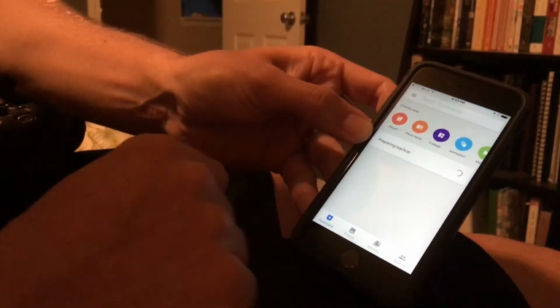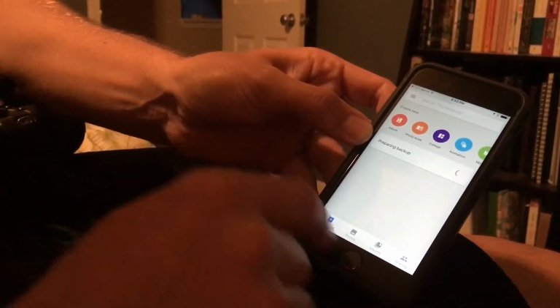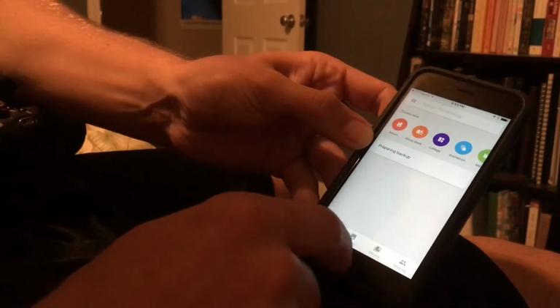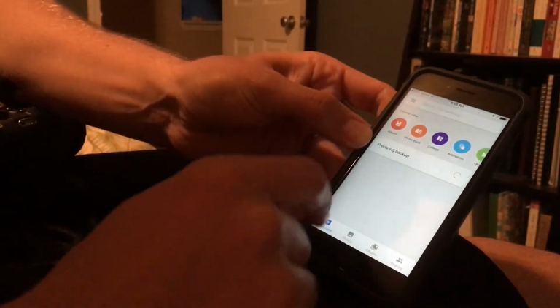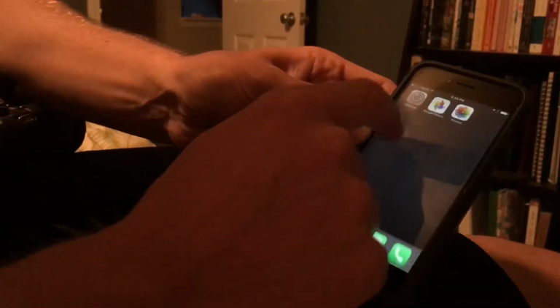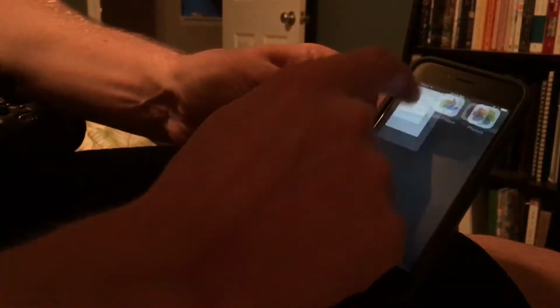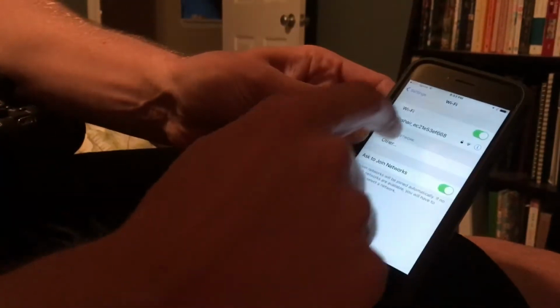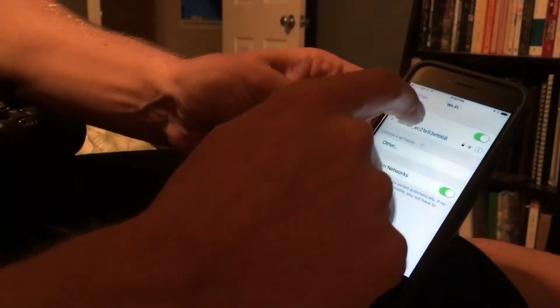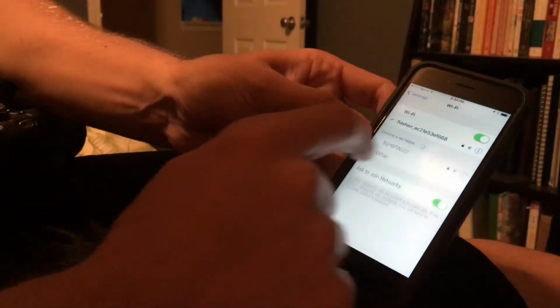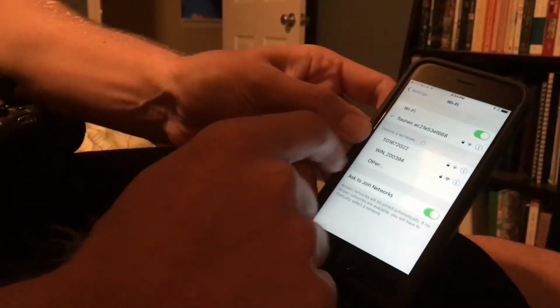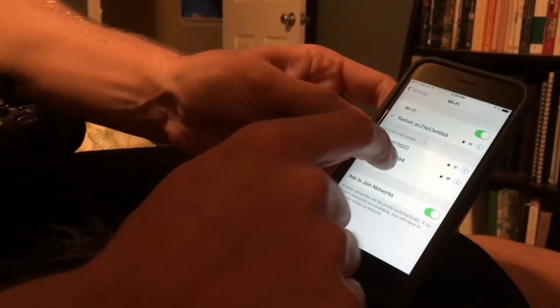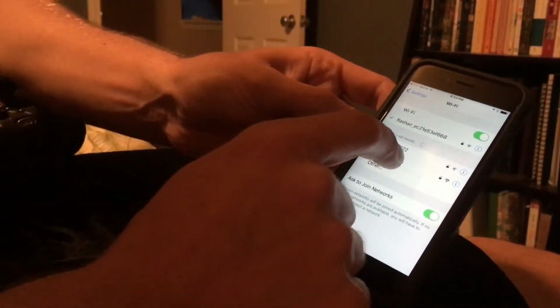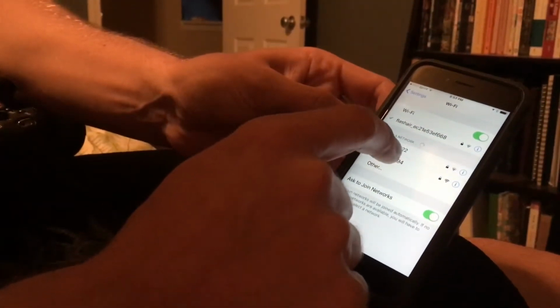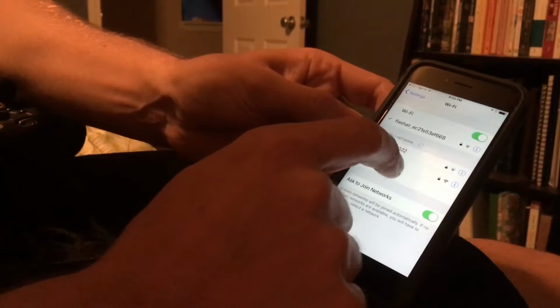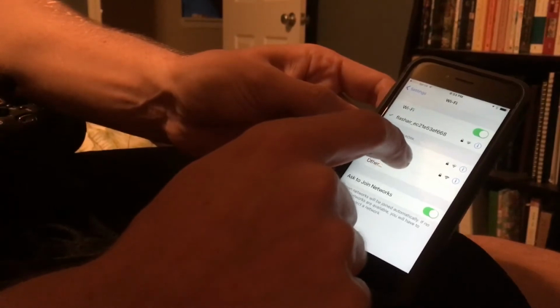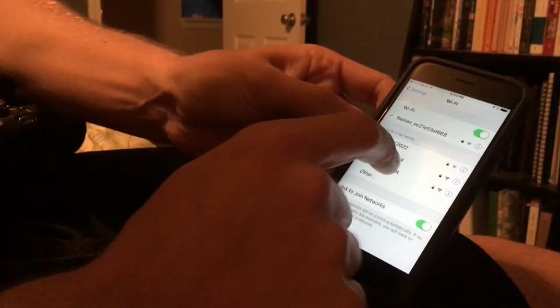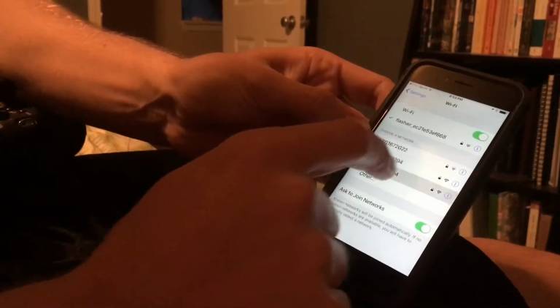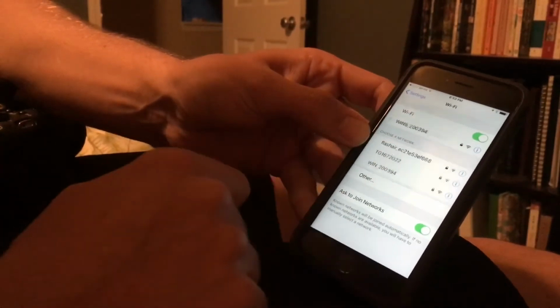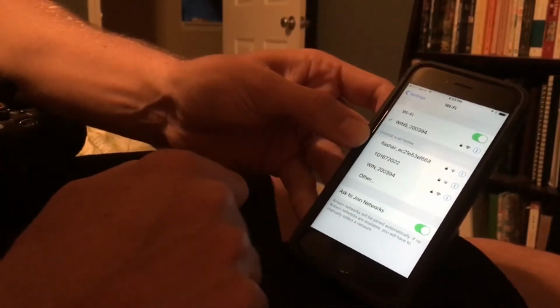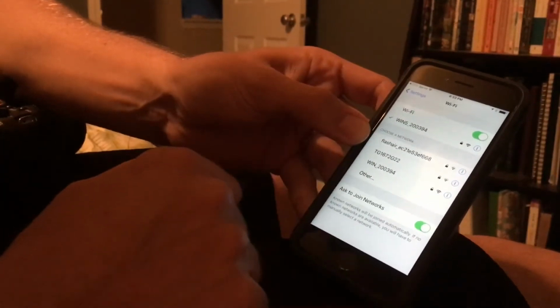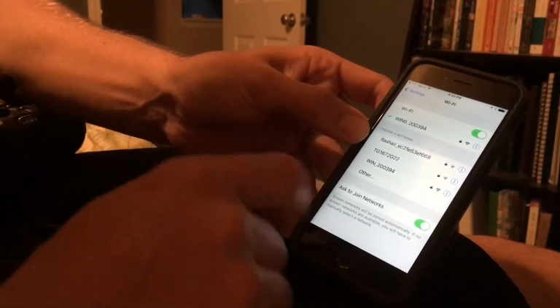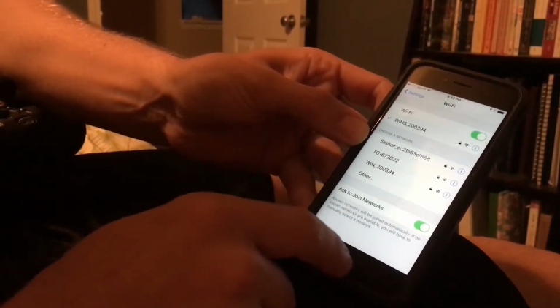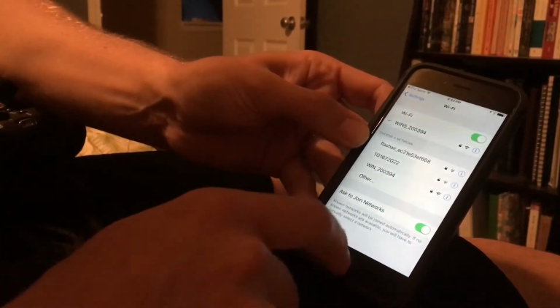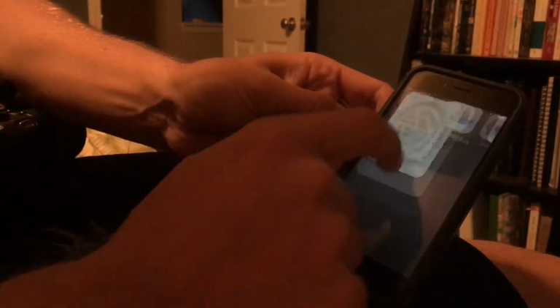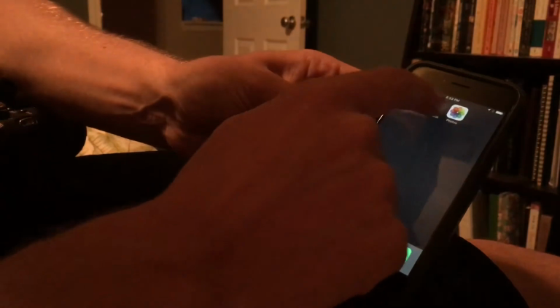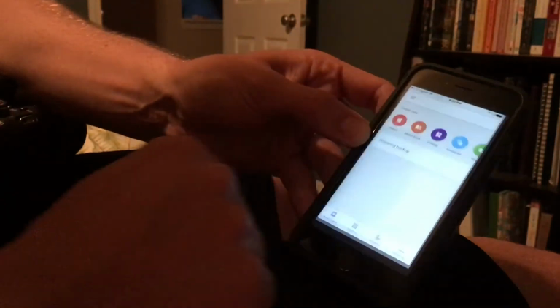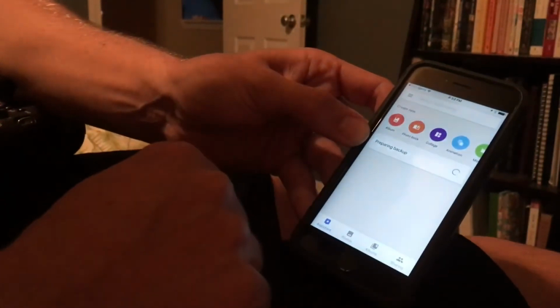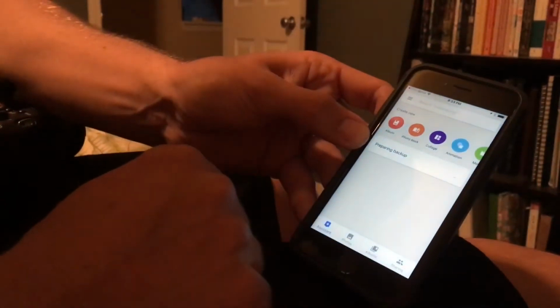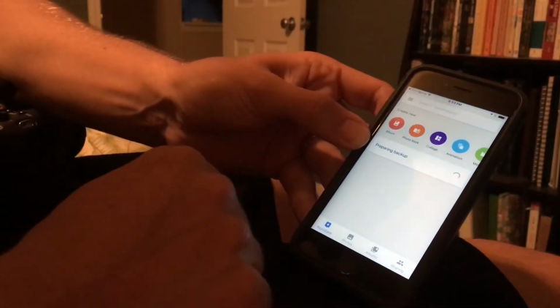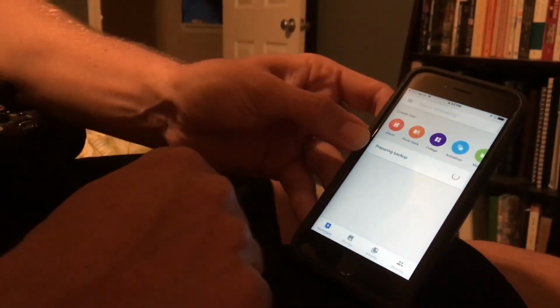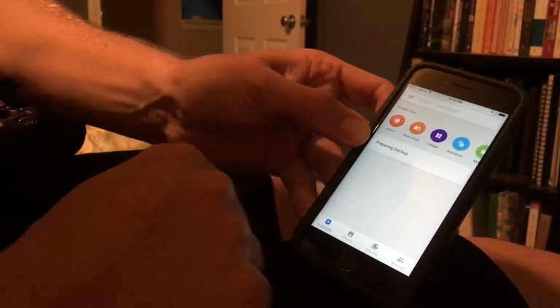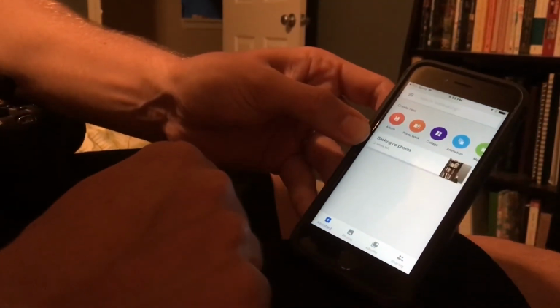It'll take just a second, and to get that to back up you're going to change your Wi-Fi network back to your normal home network. Now that we're back on Wi-Fi, we can easily back up the photo to Google.